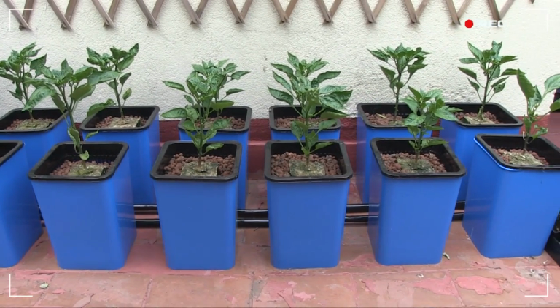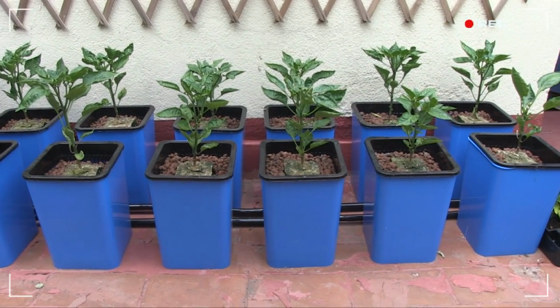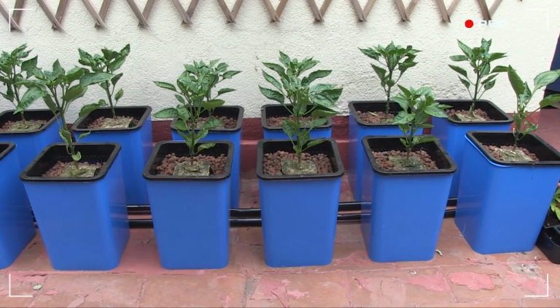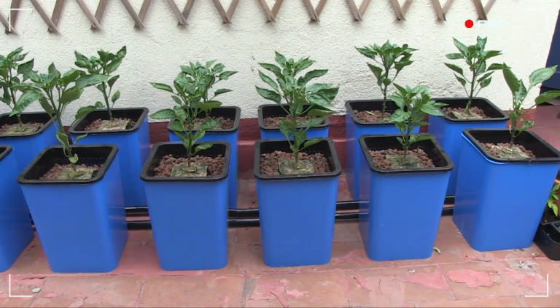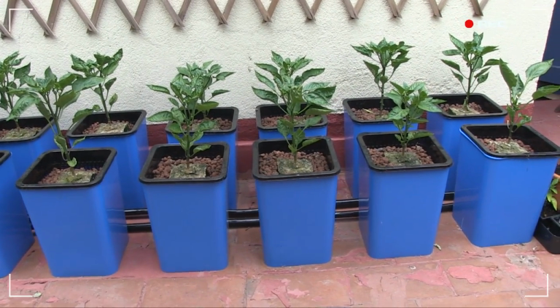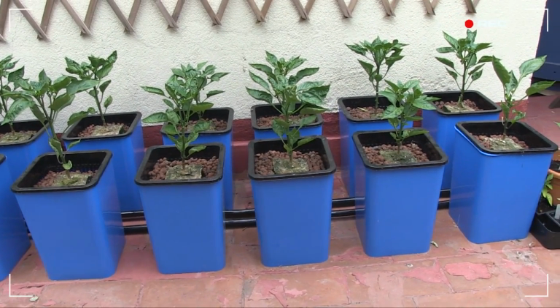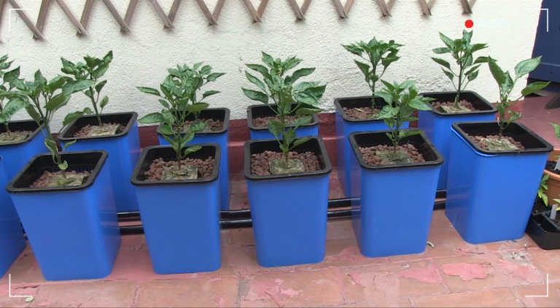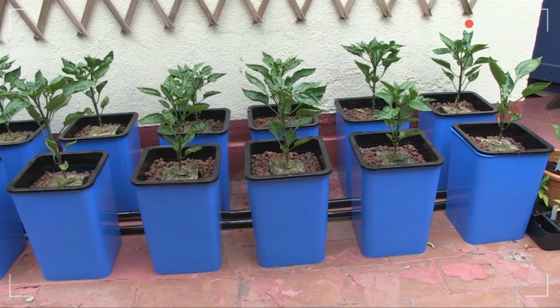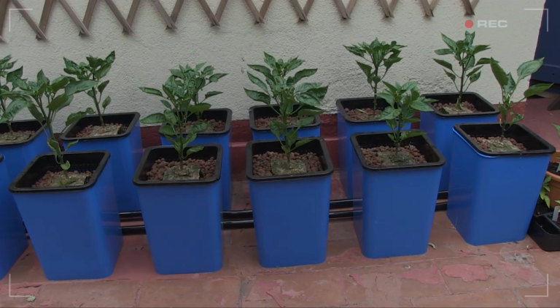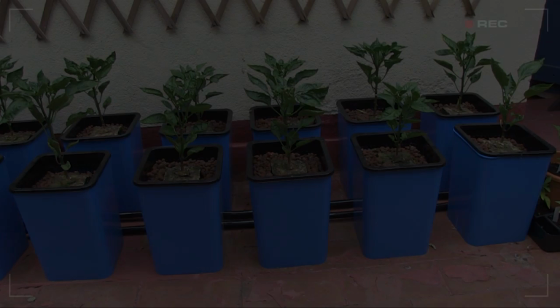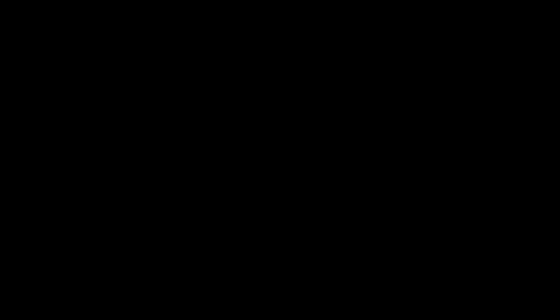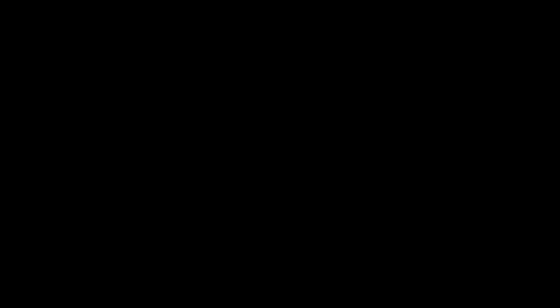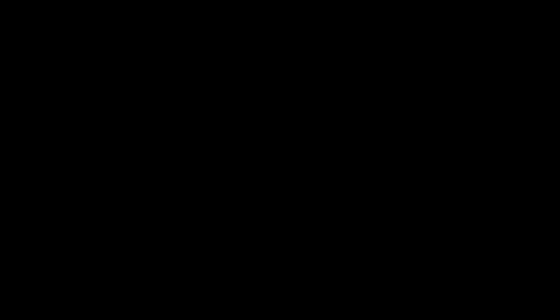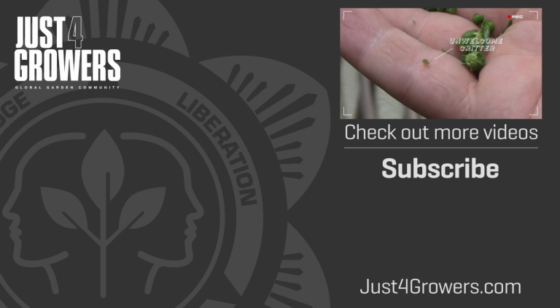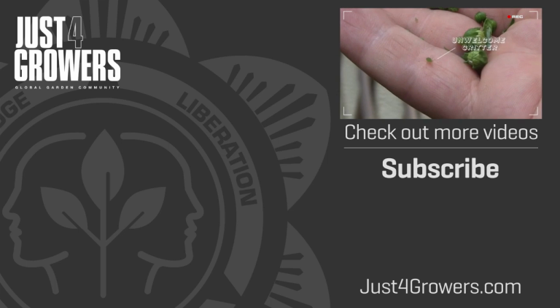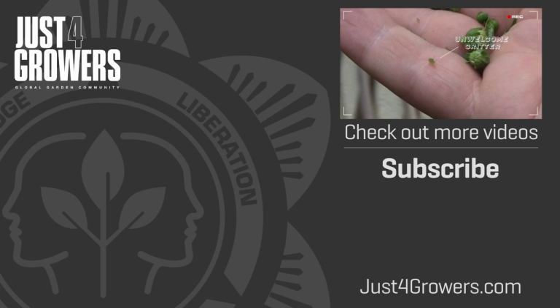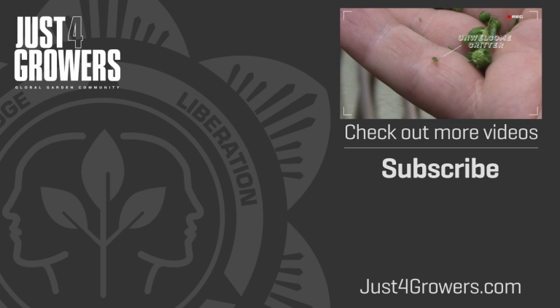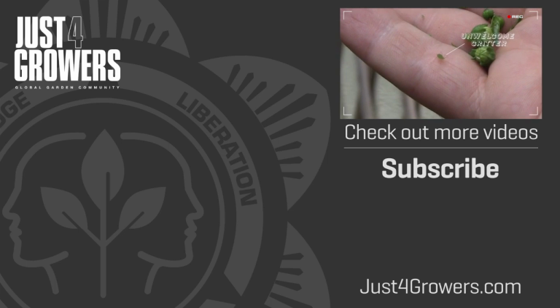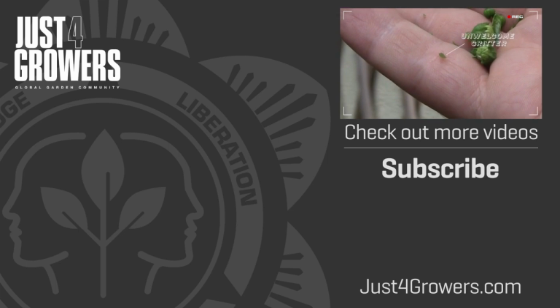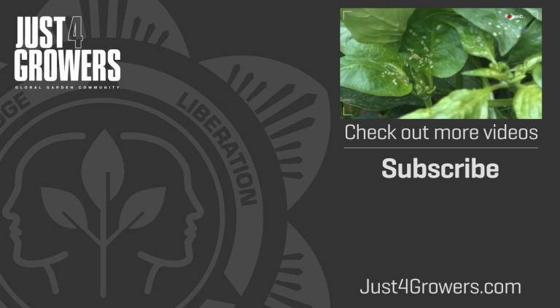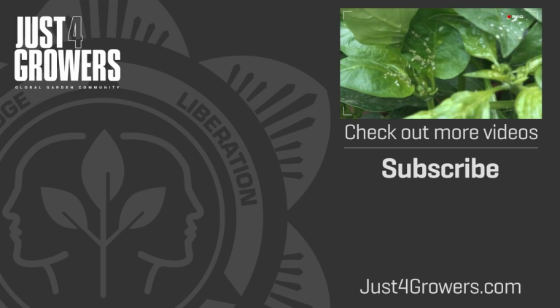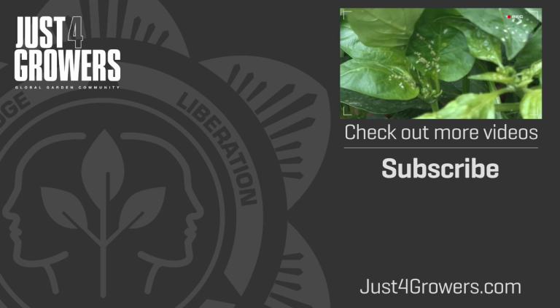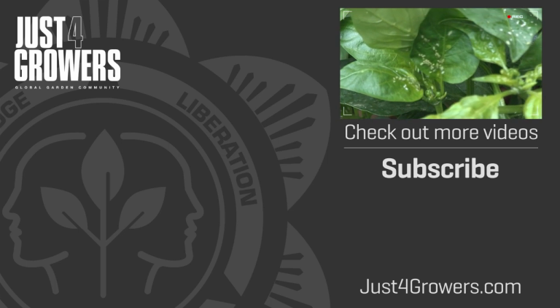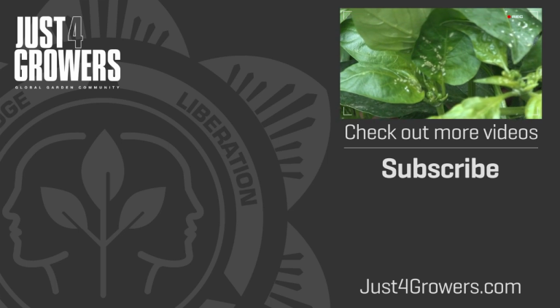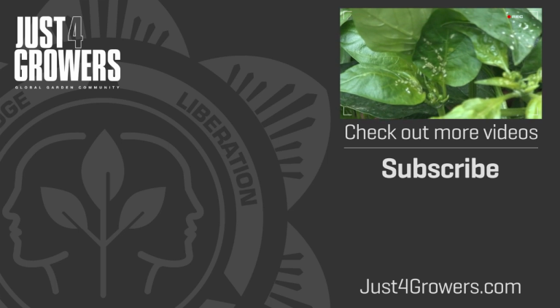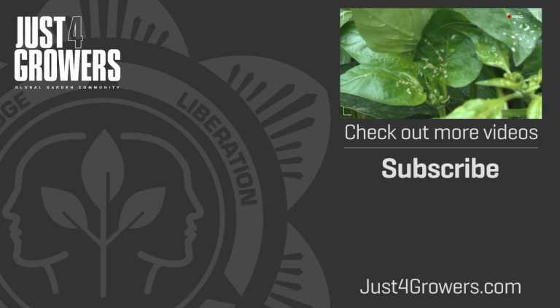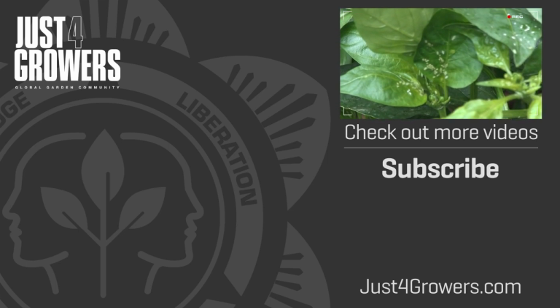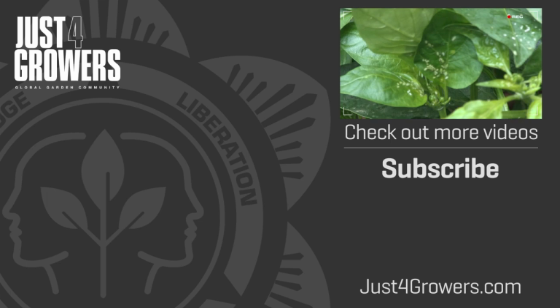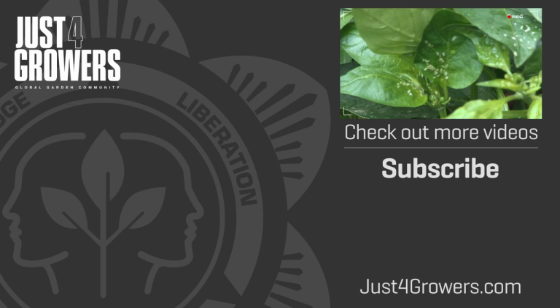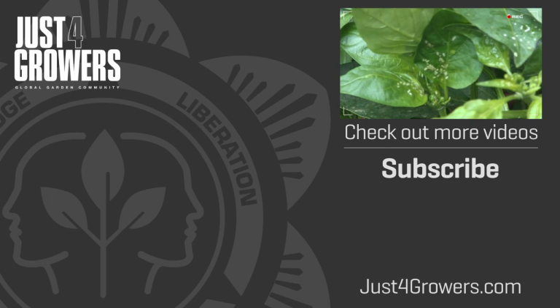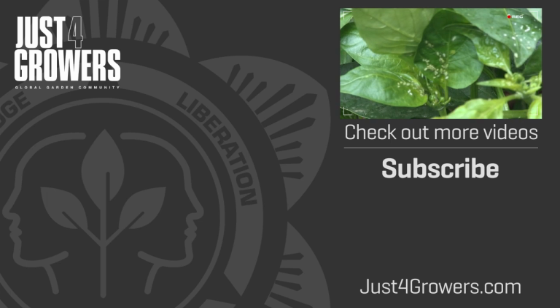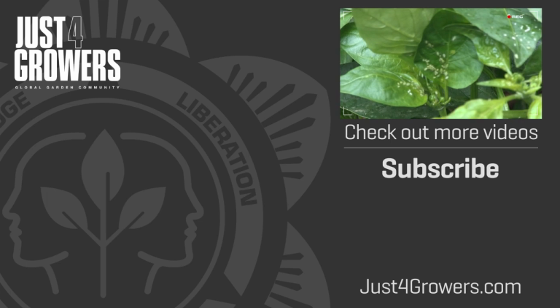We'll leave the front row untouched as a control. Please post your comments and questions at JustForGrowers.com — you'll find lots more videos and articles there too.